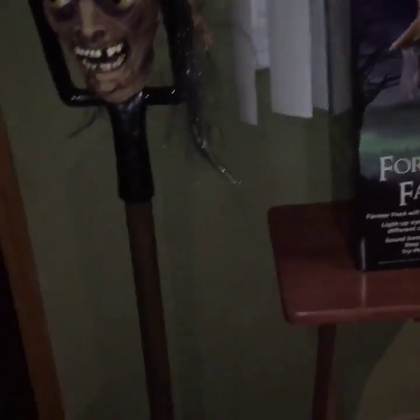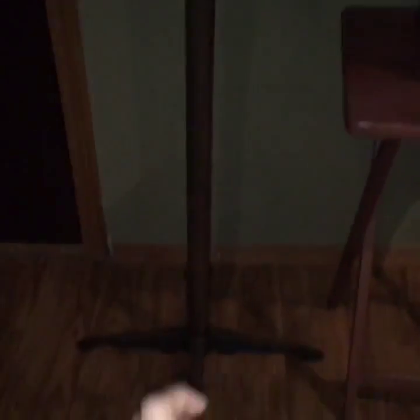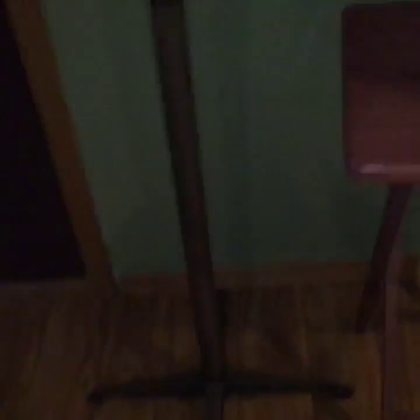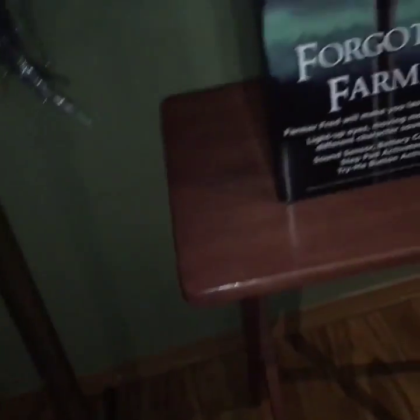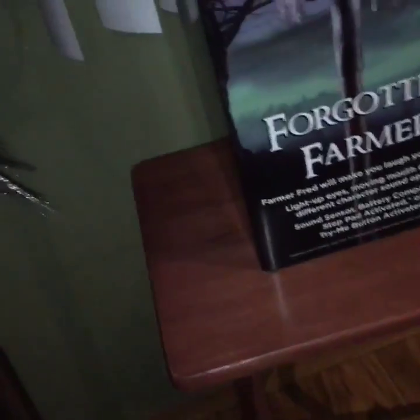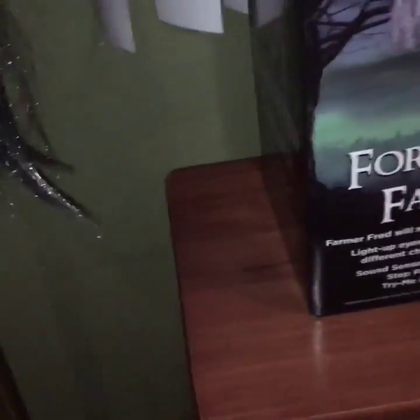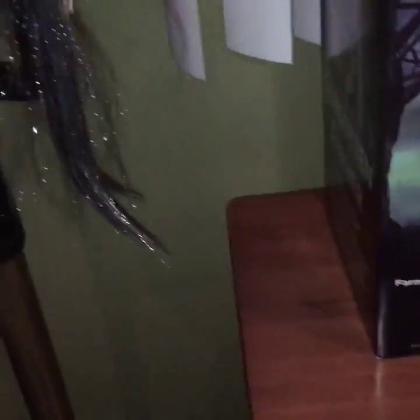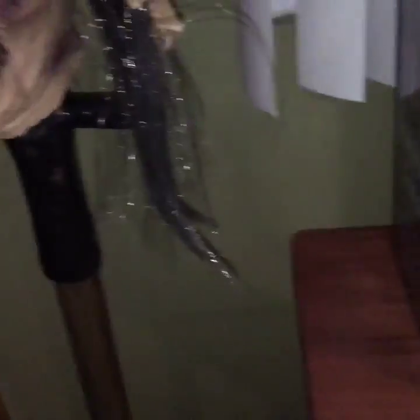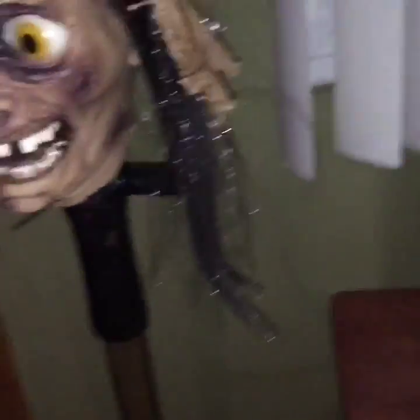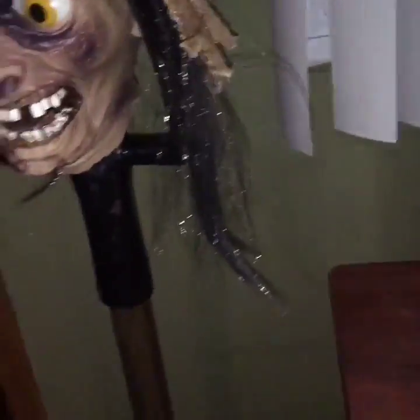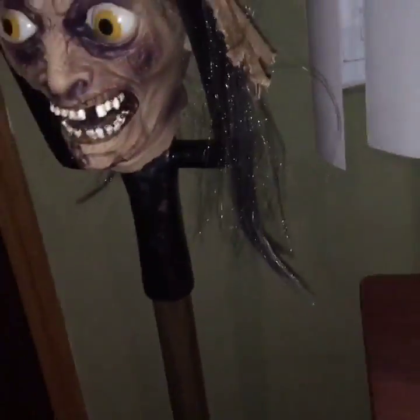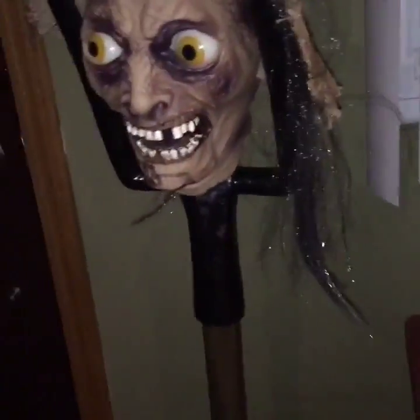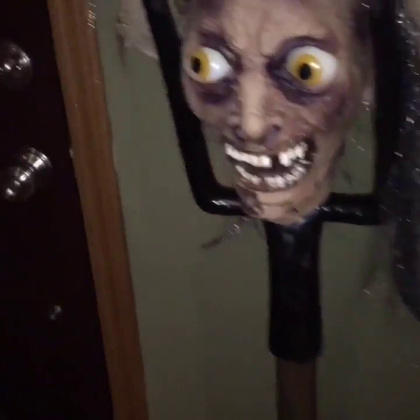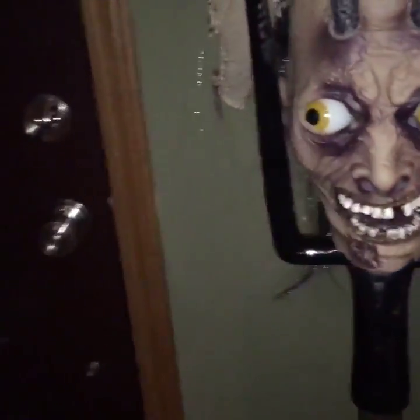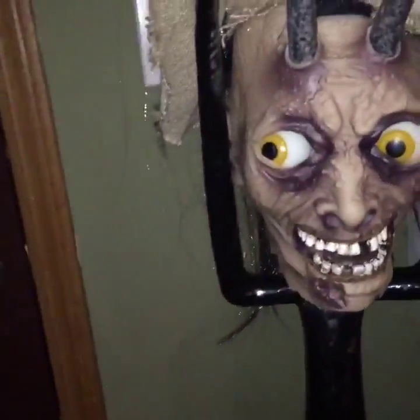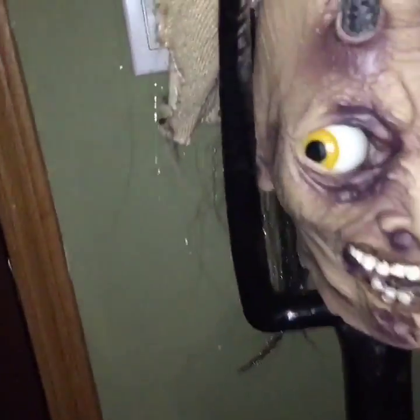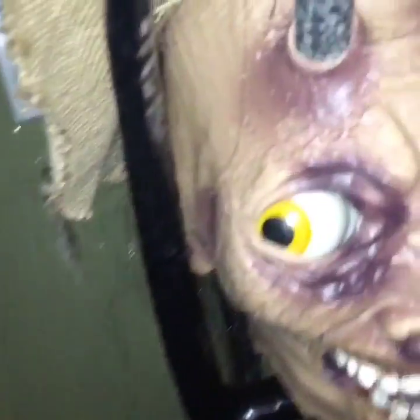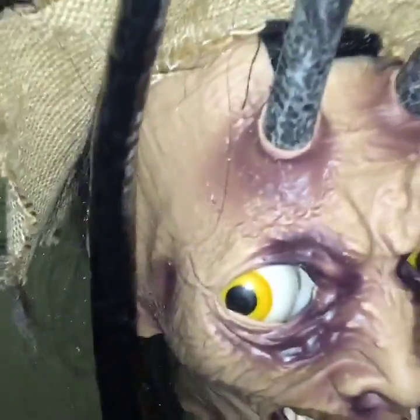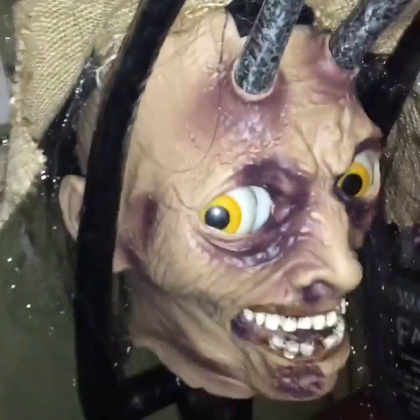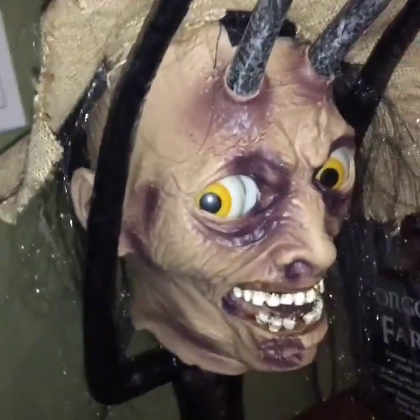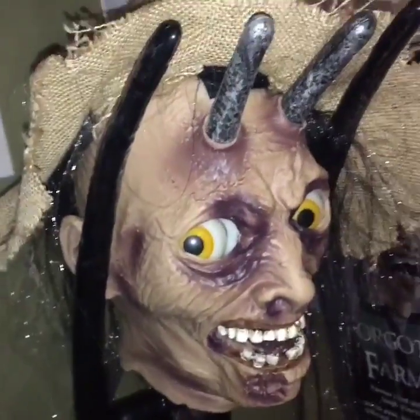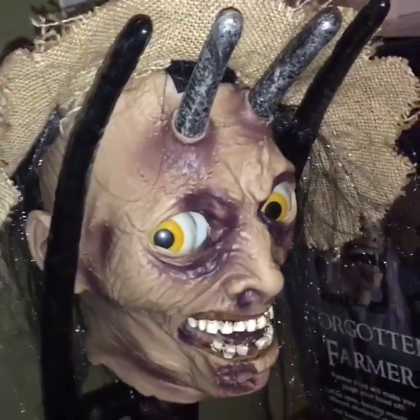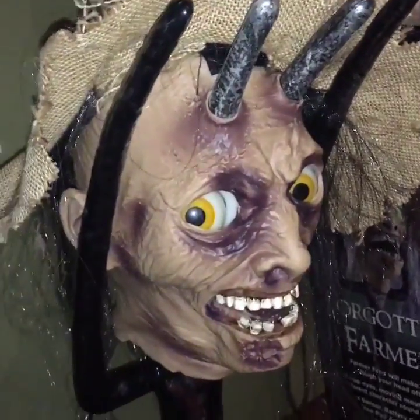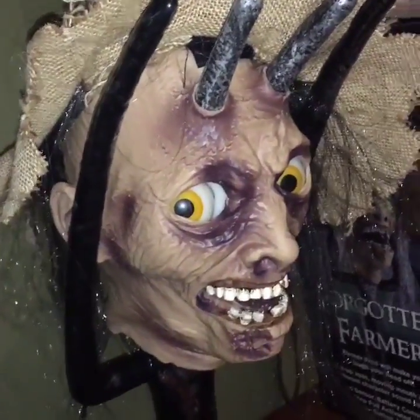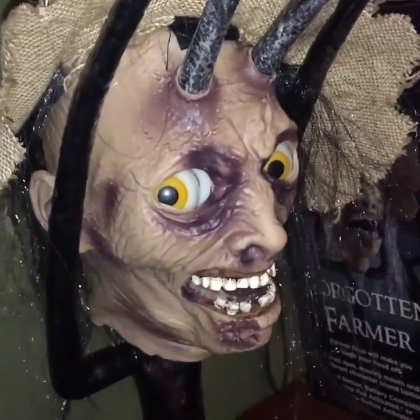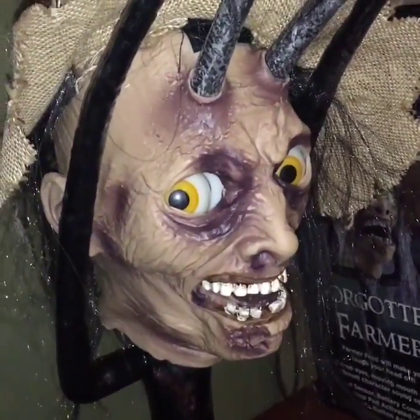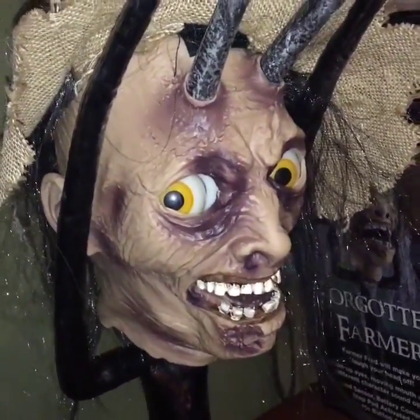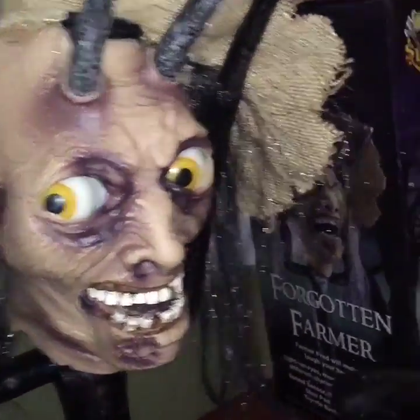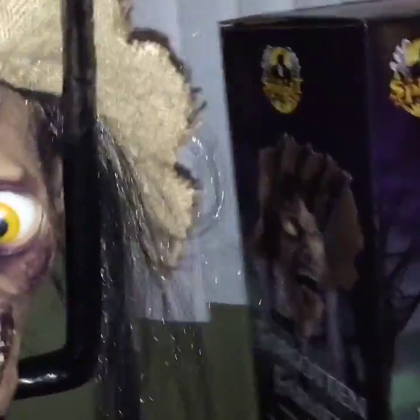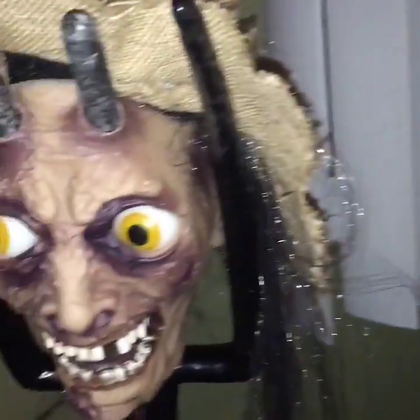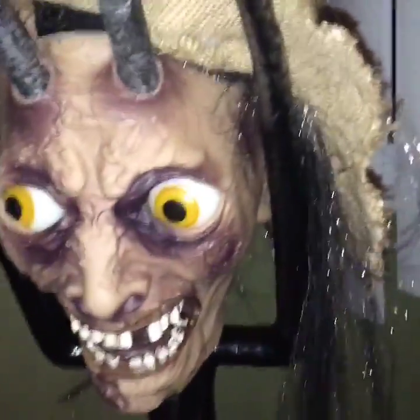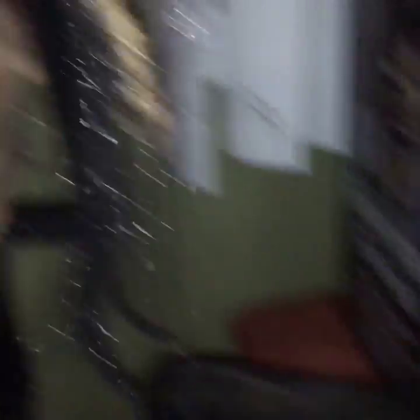He has five phrases, I believe, and he has a zombie mode. Scary mode and funny mode. Funny mode has five phrases, and scary mode is just like half a minute of zombie groans.